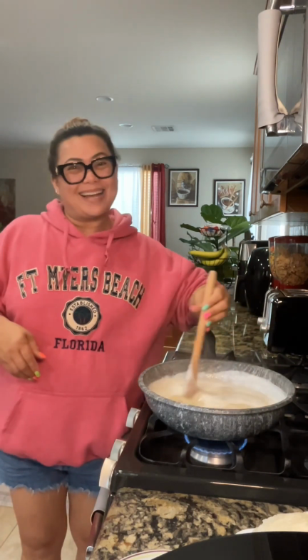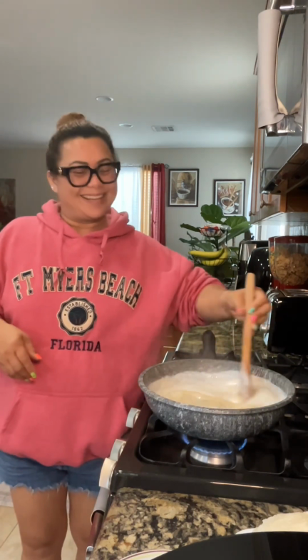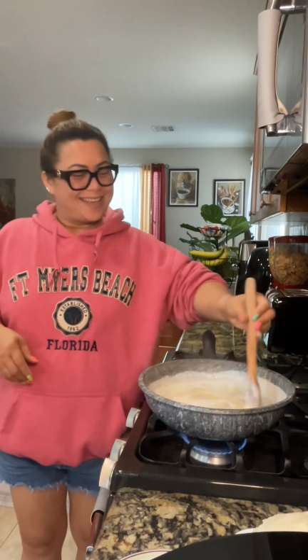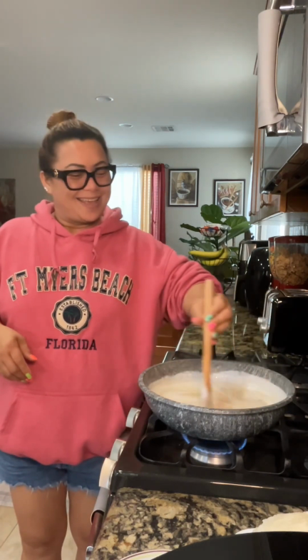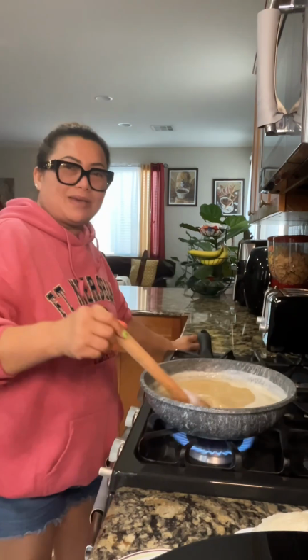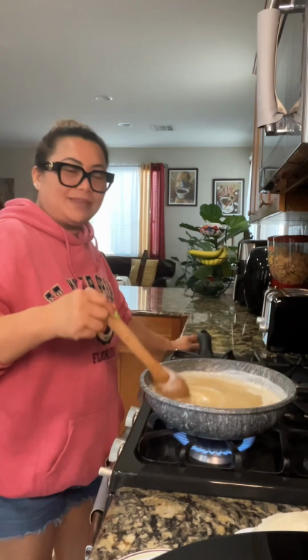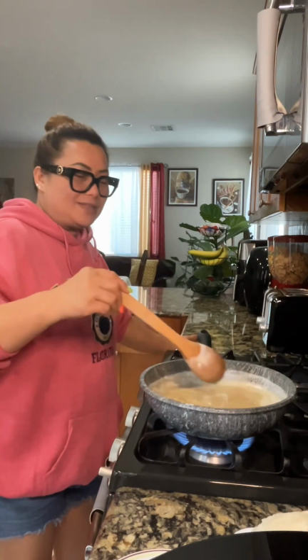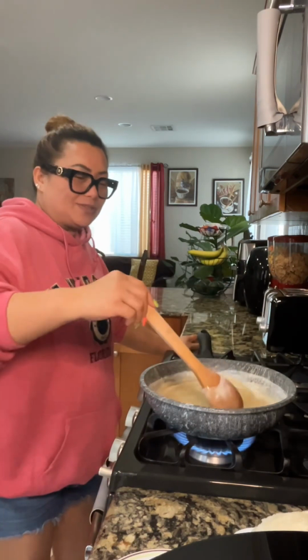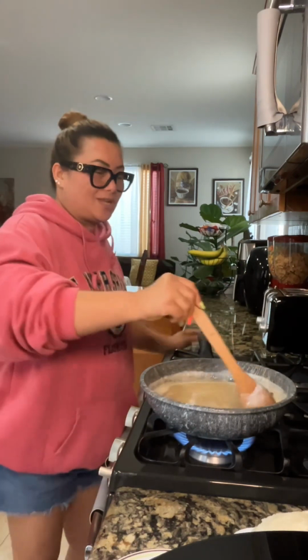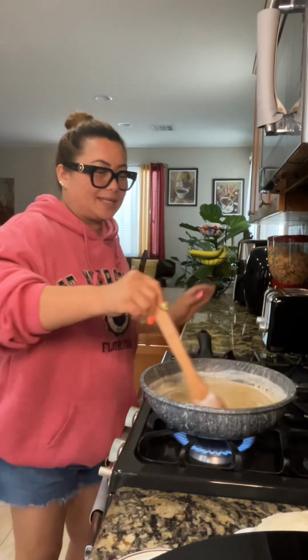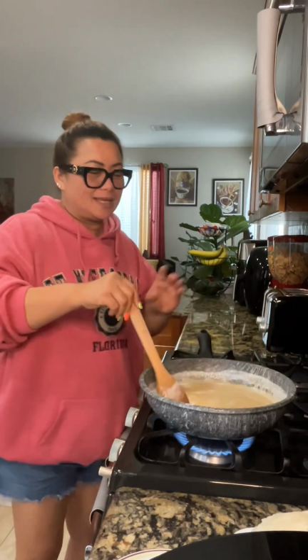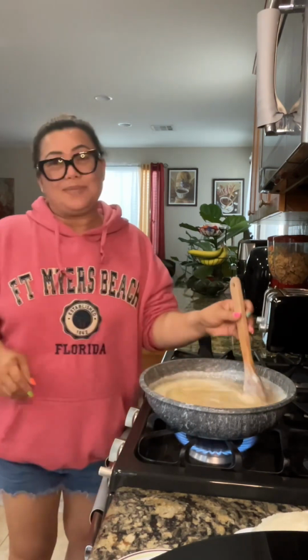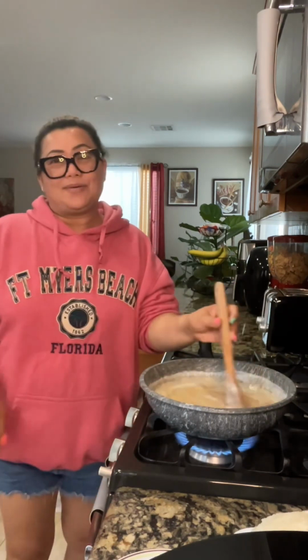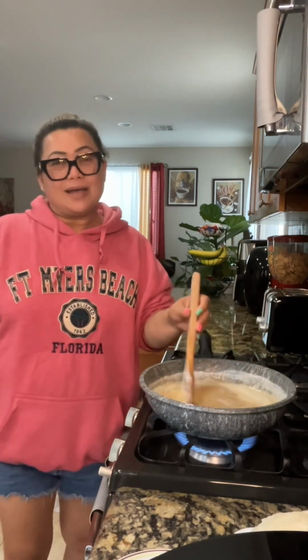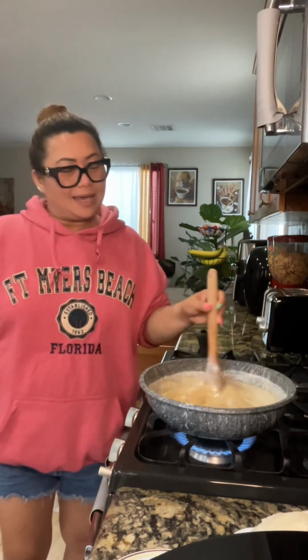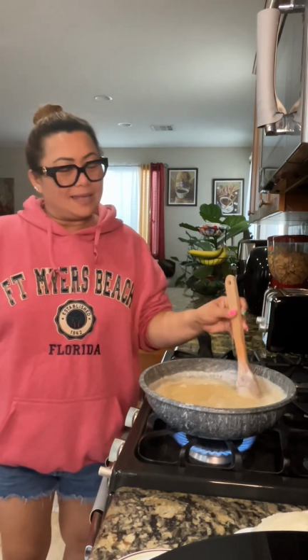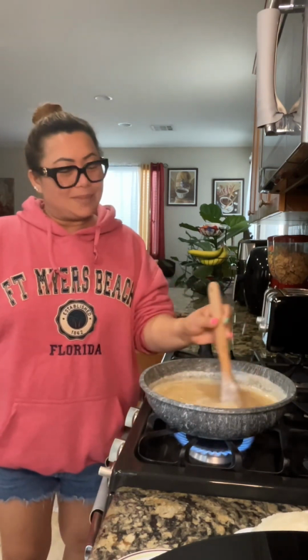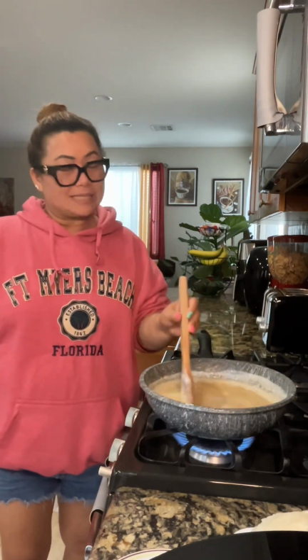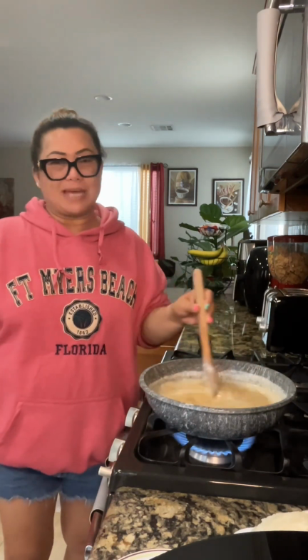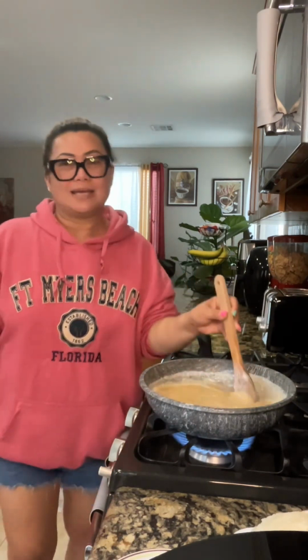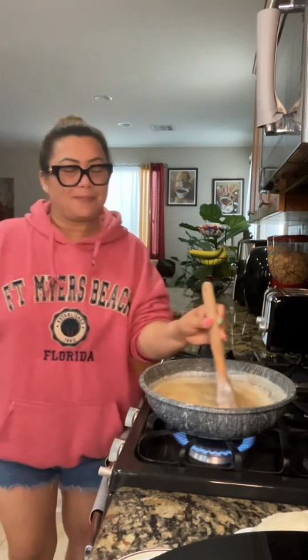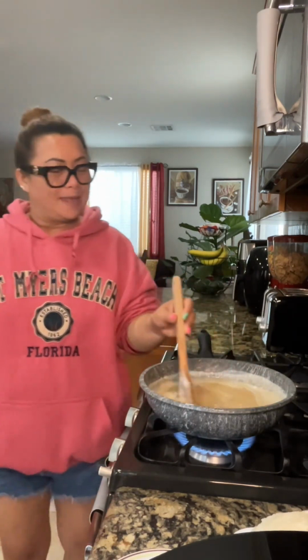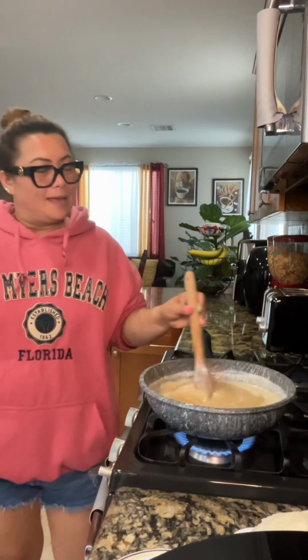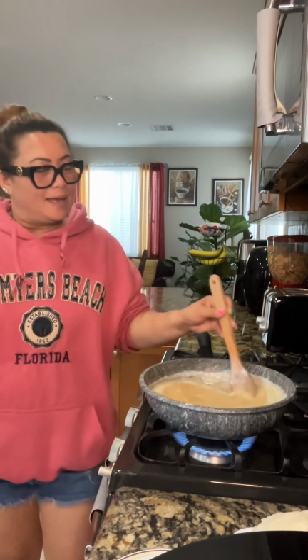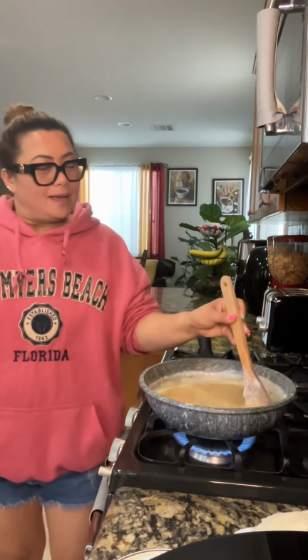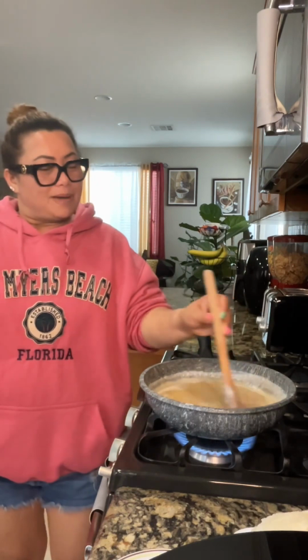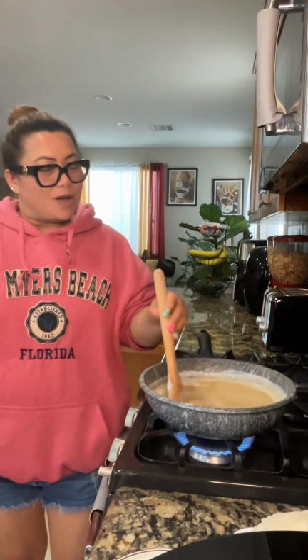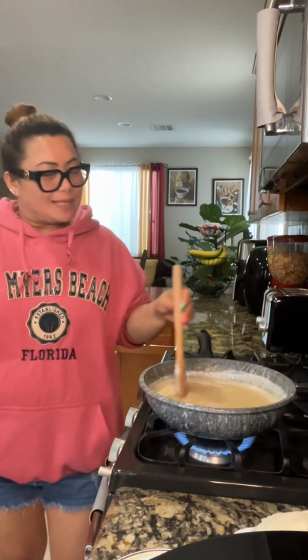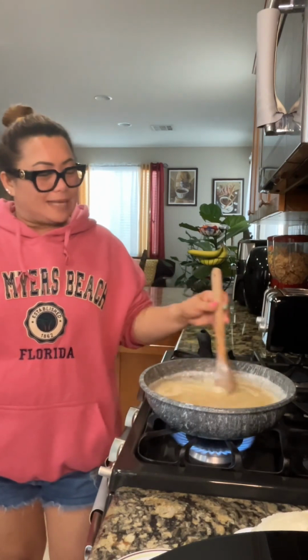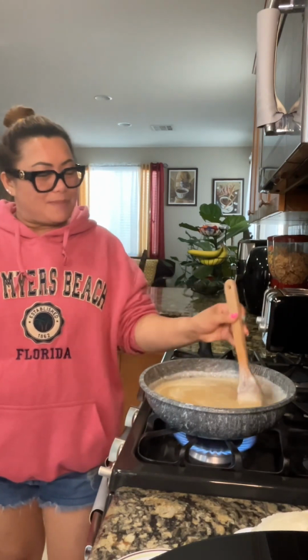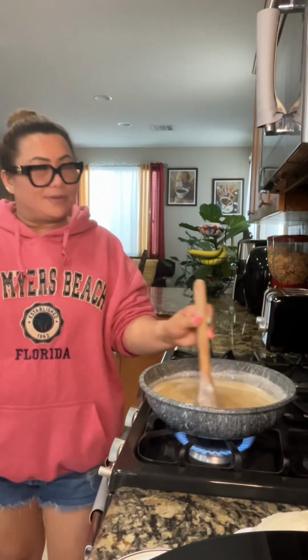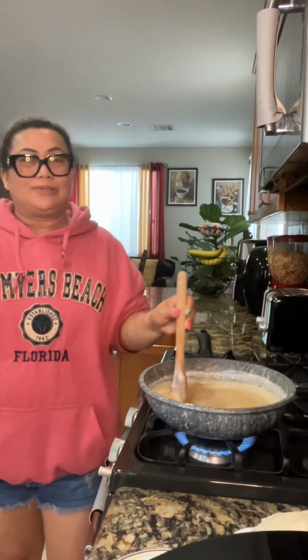My oldest daughter loves biko, and my husband — my boss — loves my biko too.